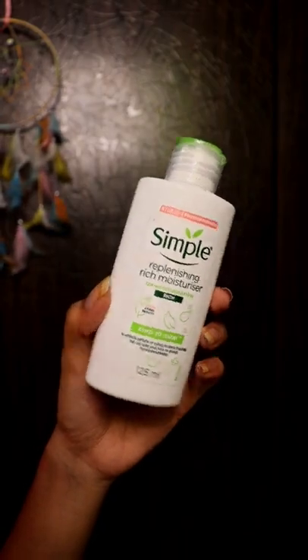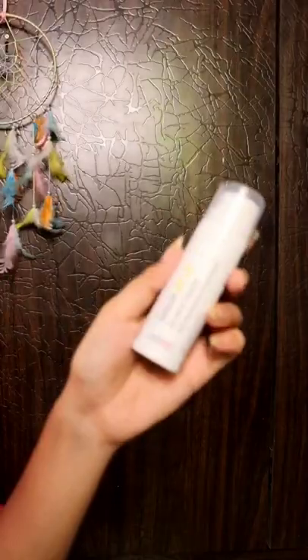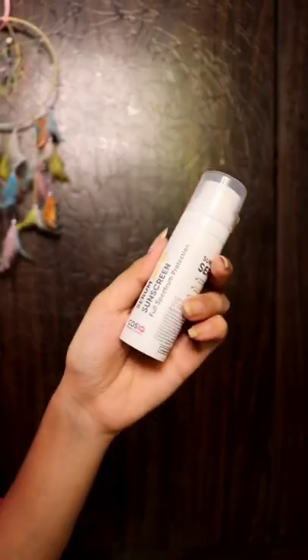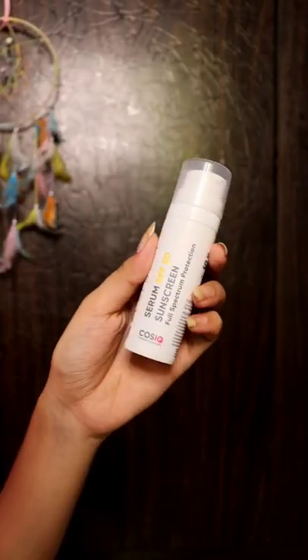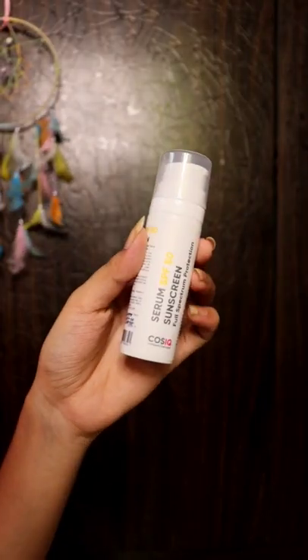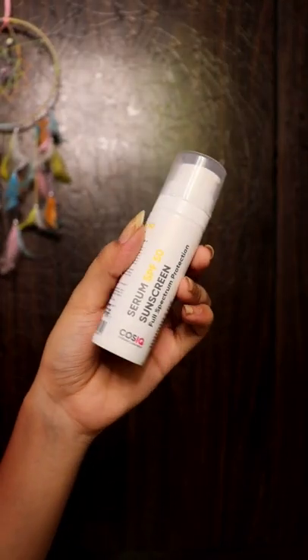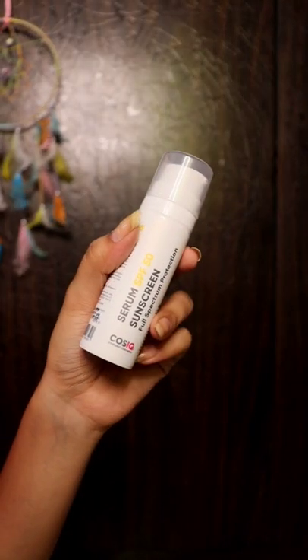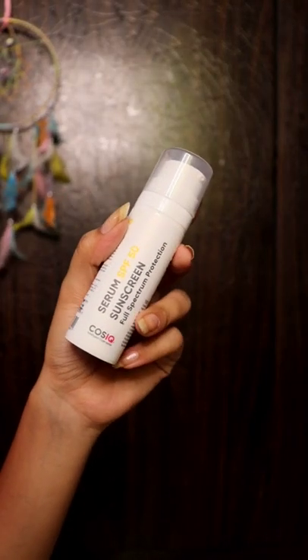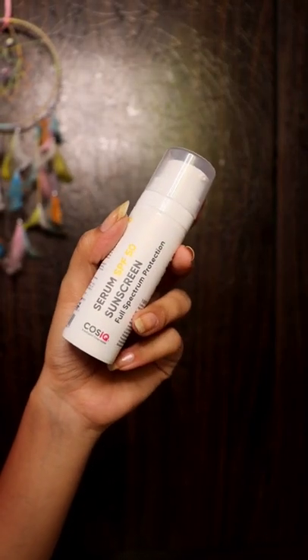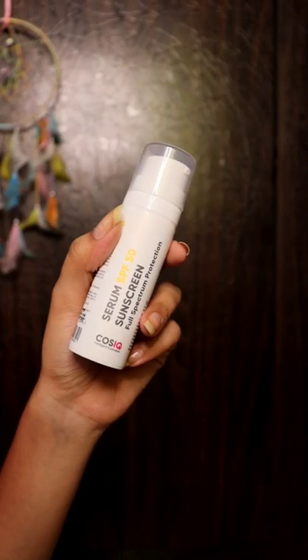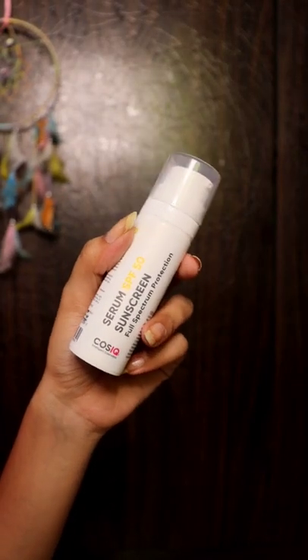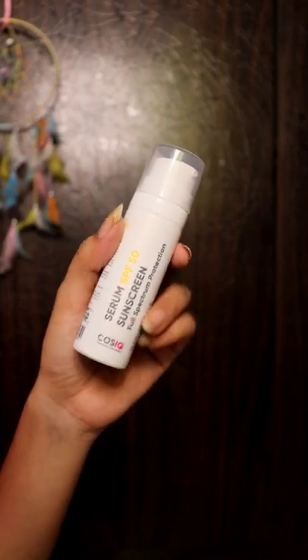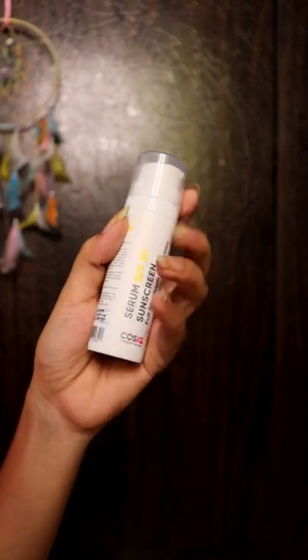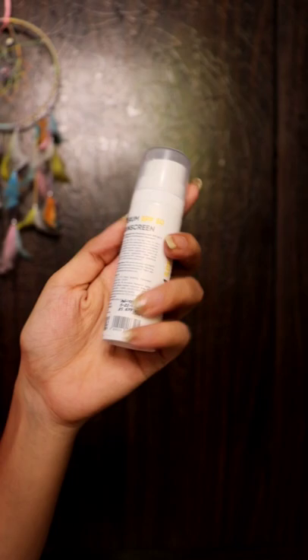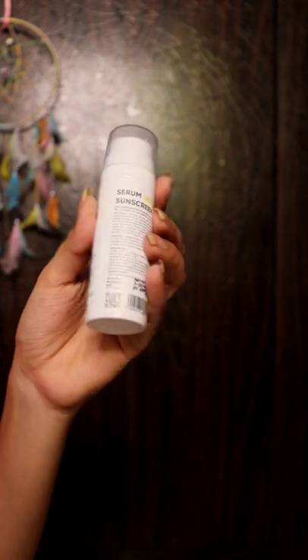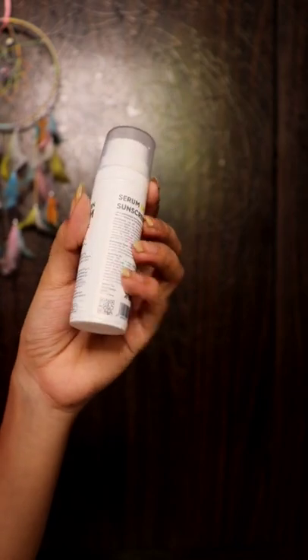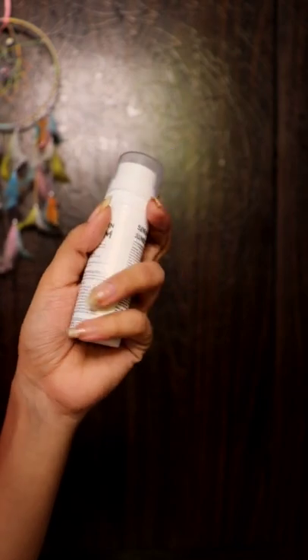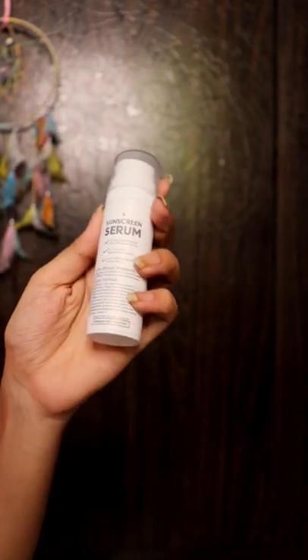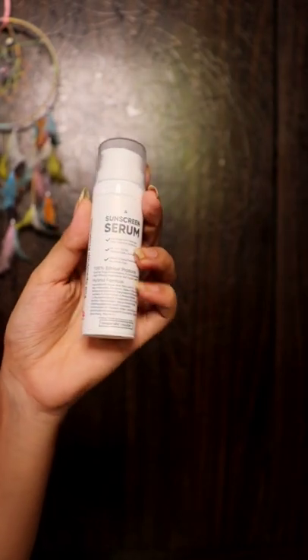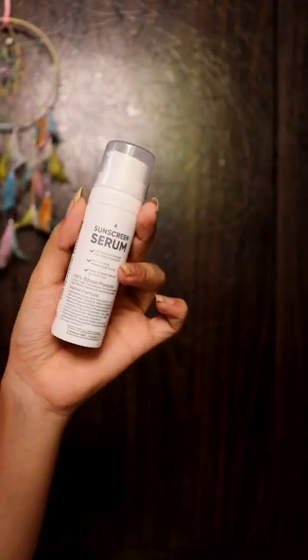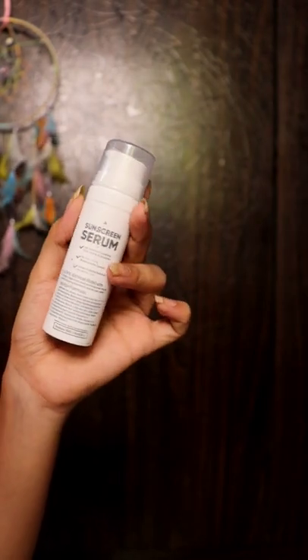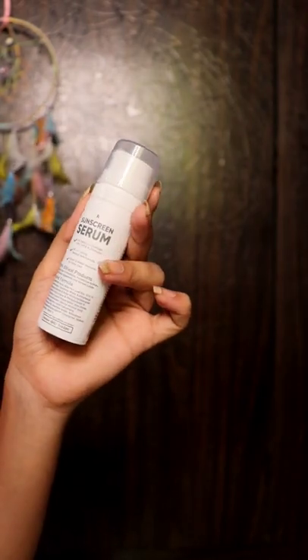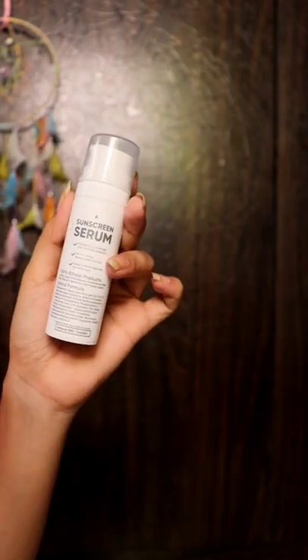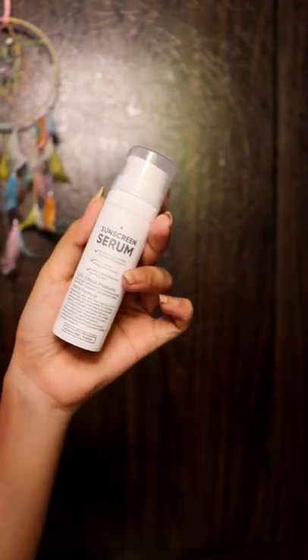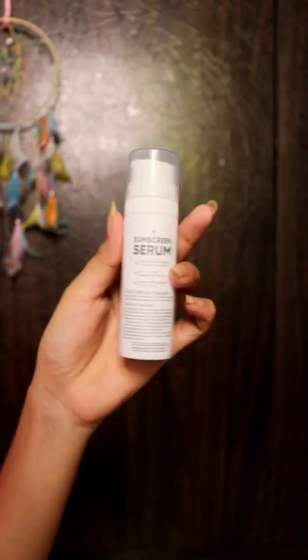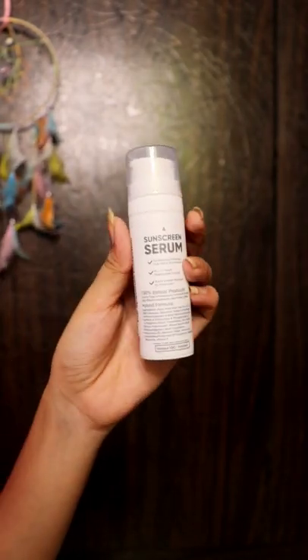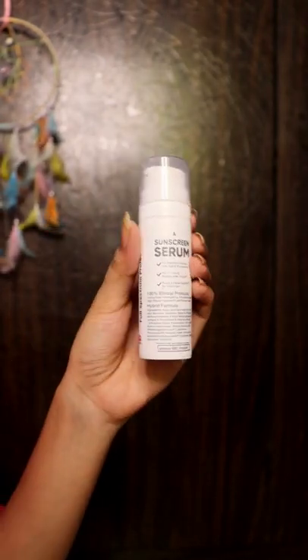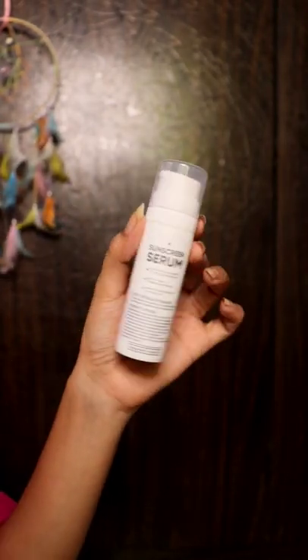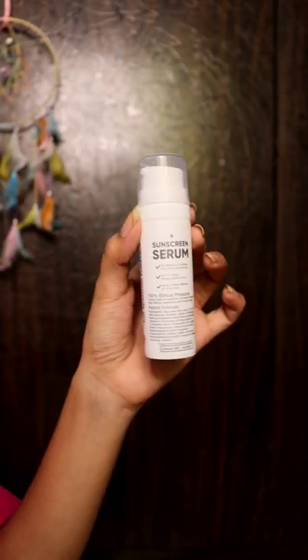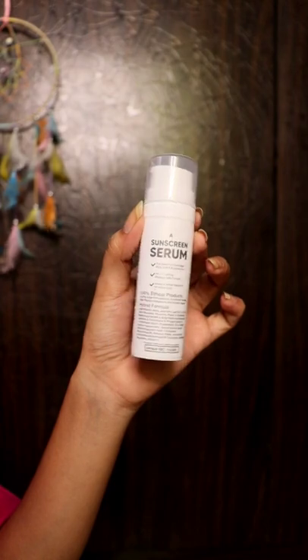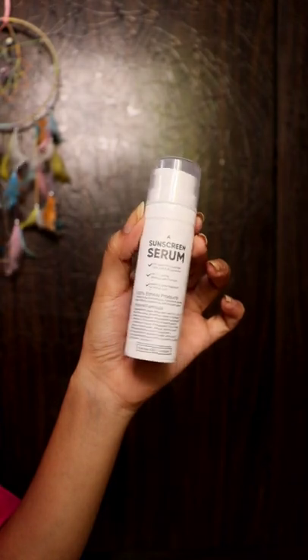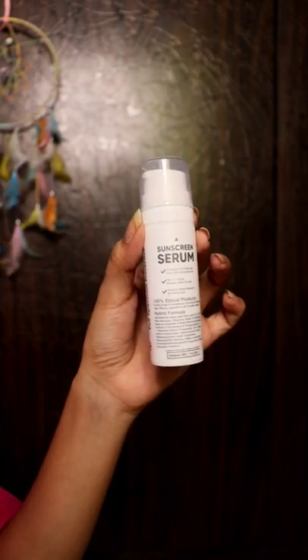Last but not the least is of course sunscreen. If you don't use sunscreen, you will harm your skin. I am using this Cause IQ Serum Sunscreen with SPF 50, and it will not give you that white cast.